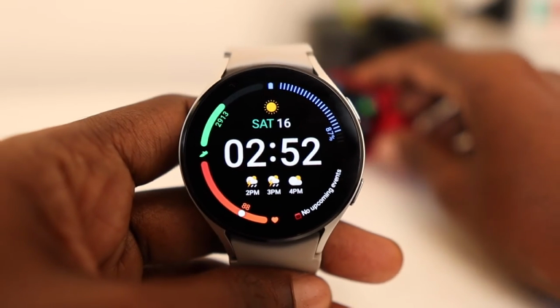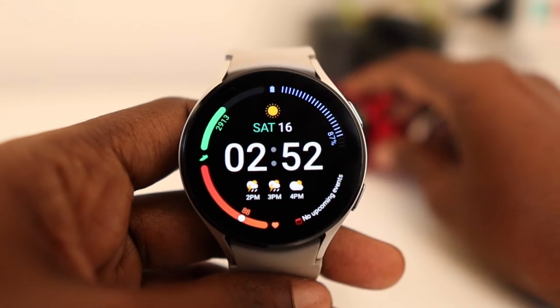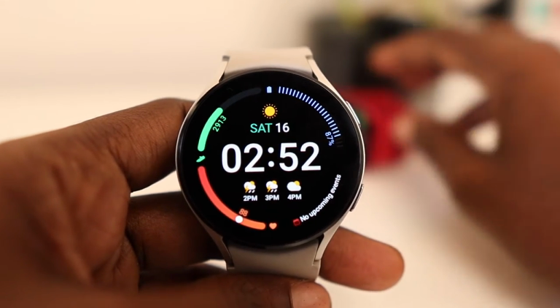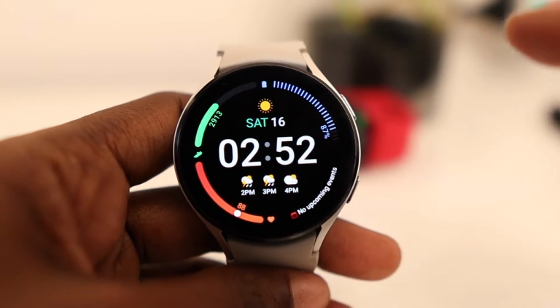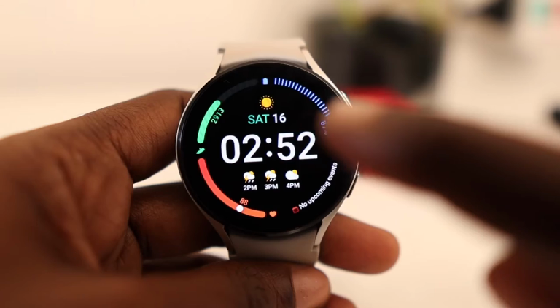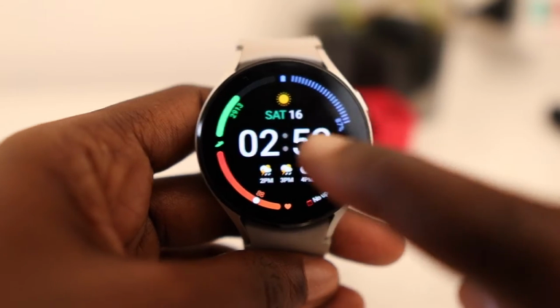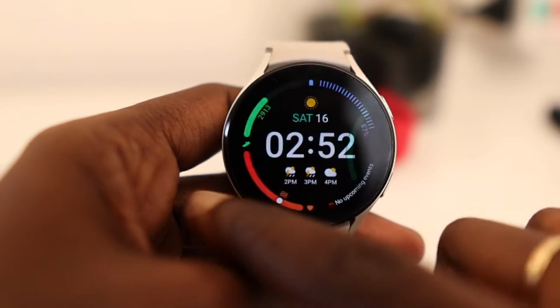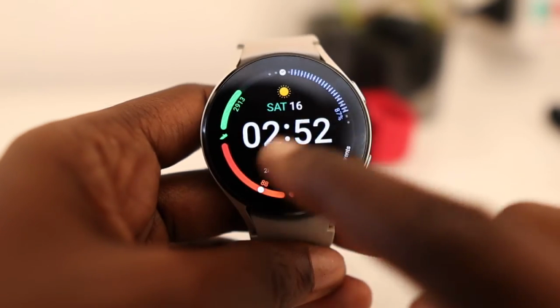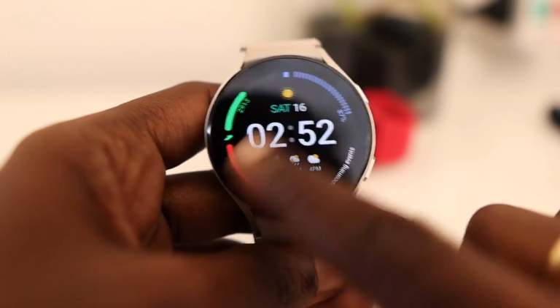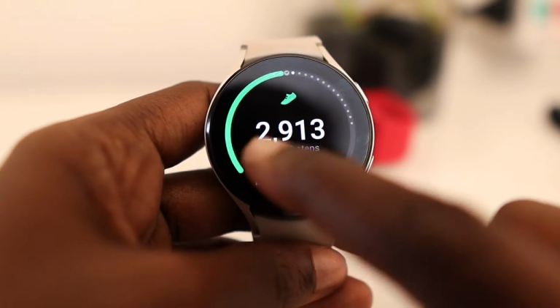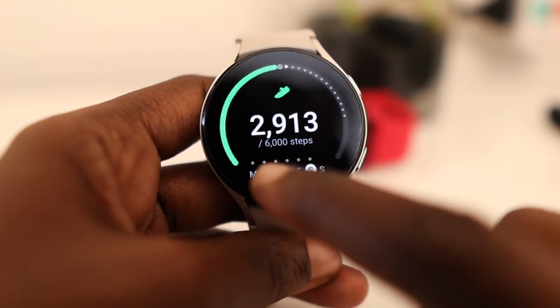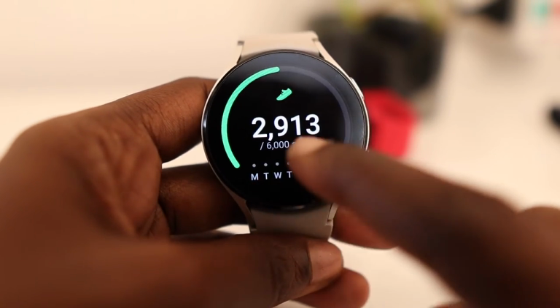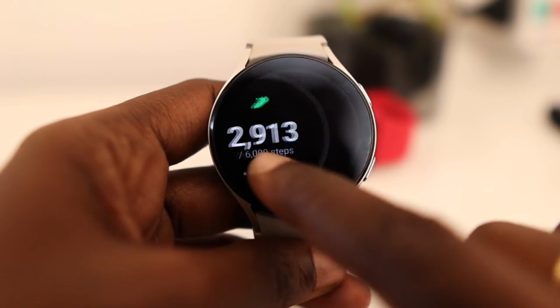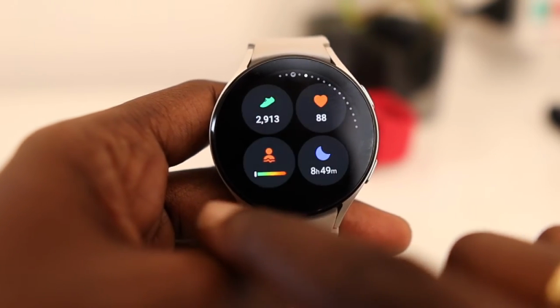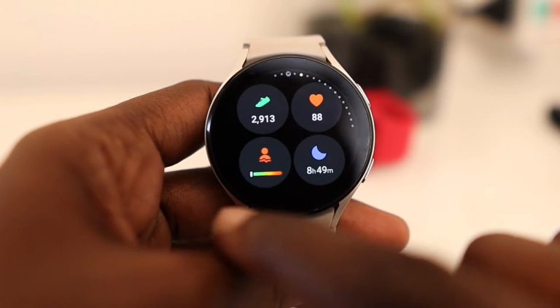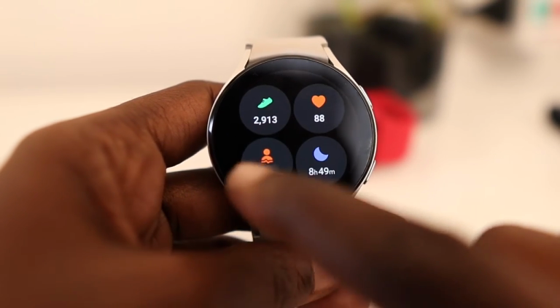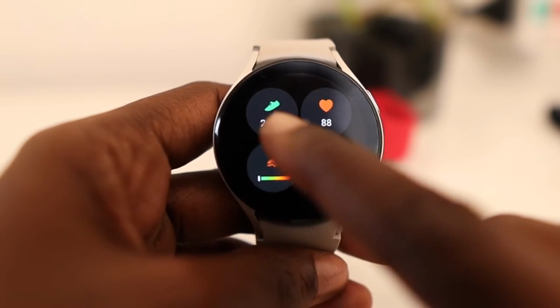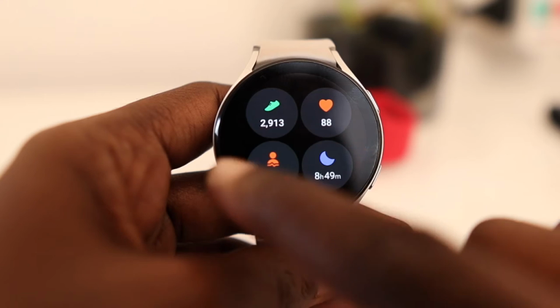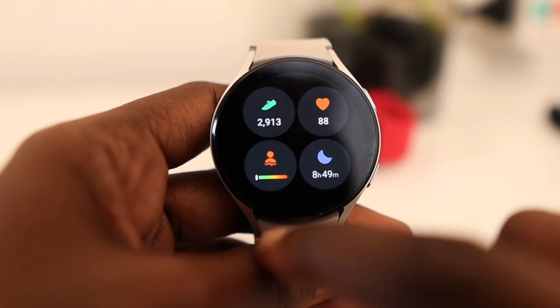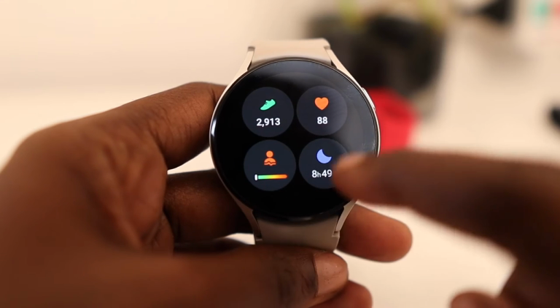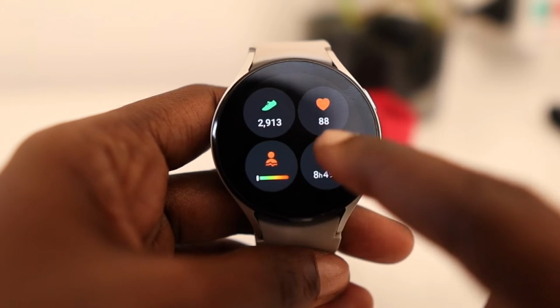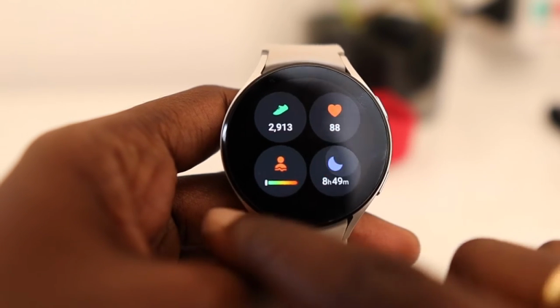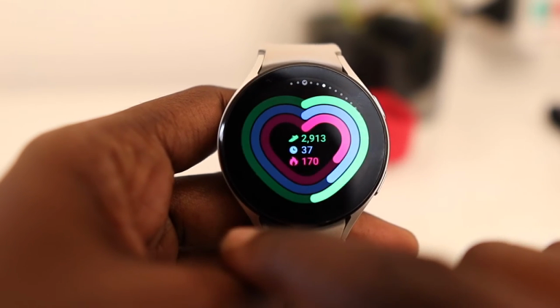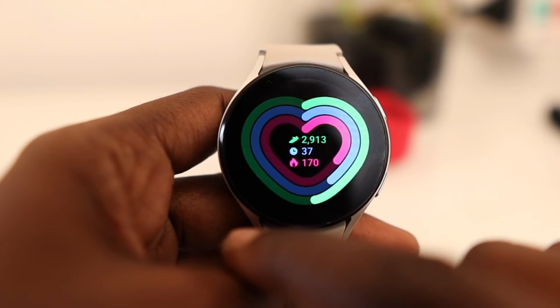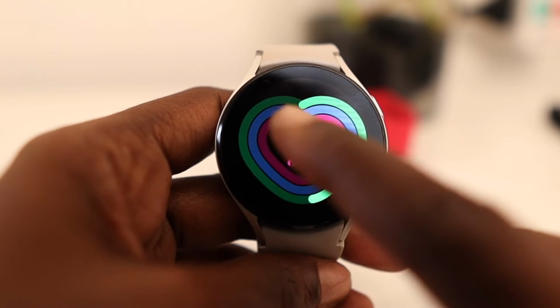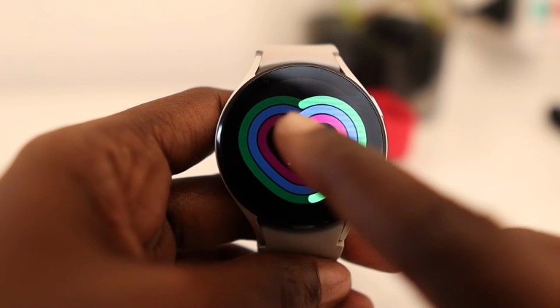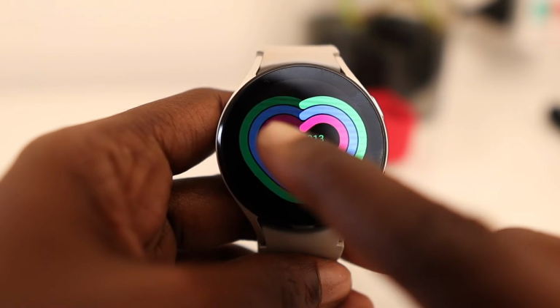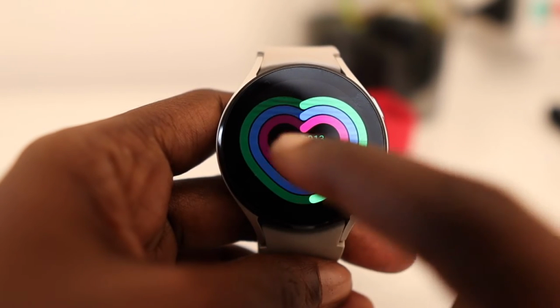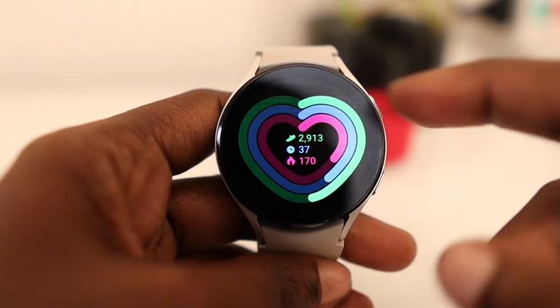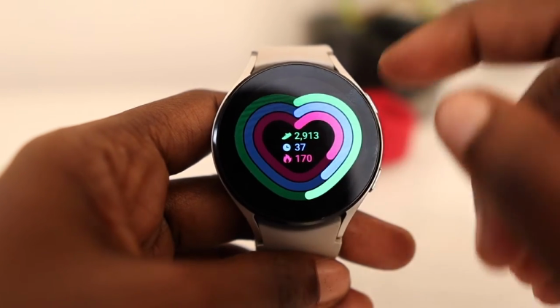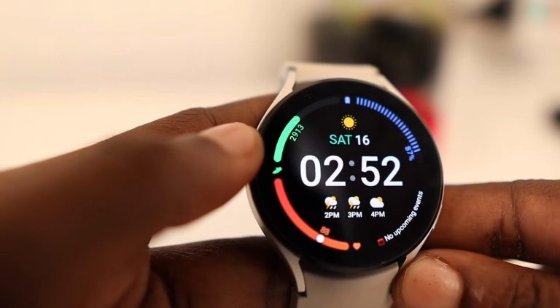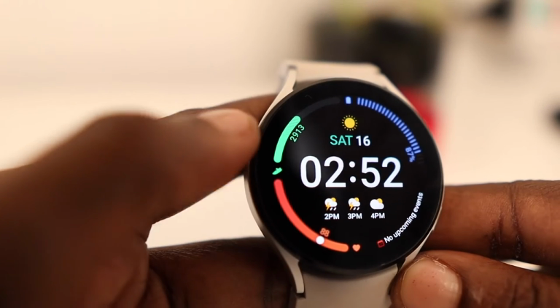The Galaxy Watch does it better. Samsung prioritizes the step count as an important health metric and dedicates several widgets to it so you can find it quickly. And you can add the step count to many of the watch faces.